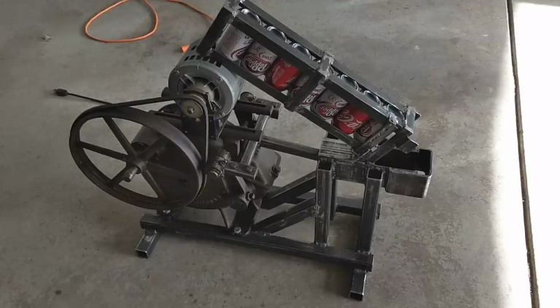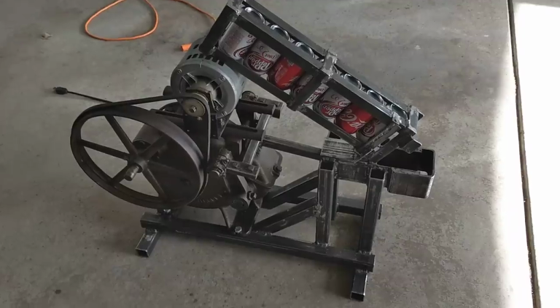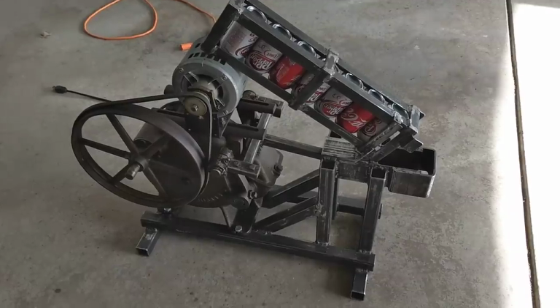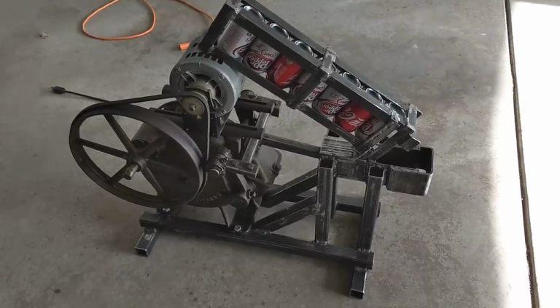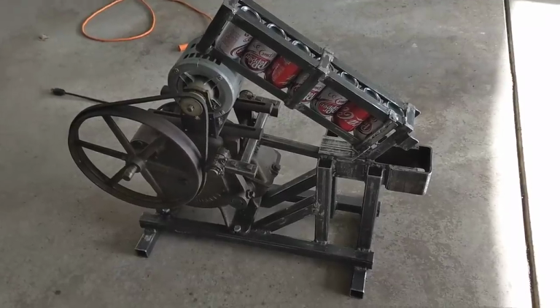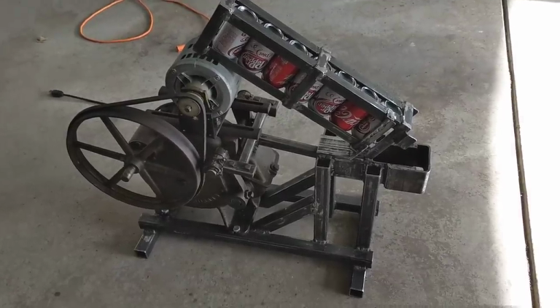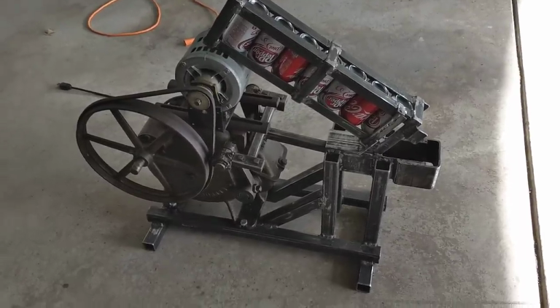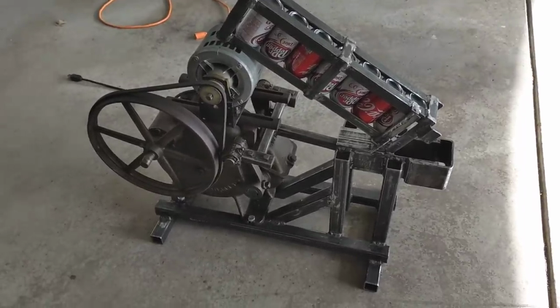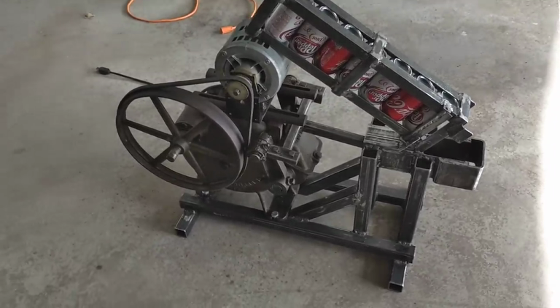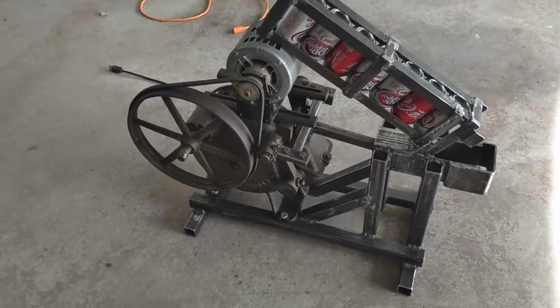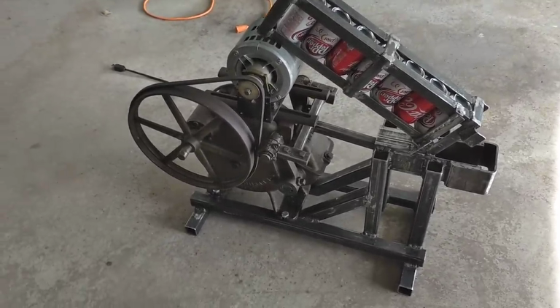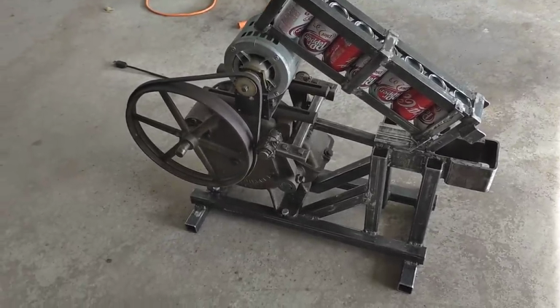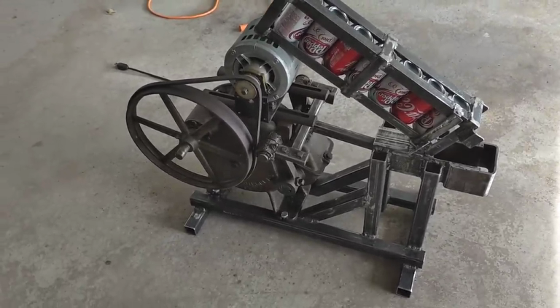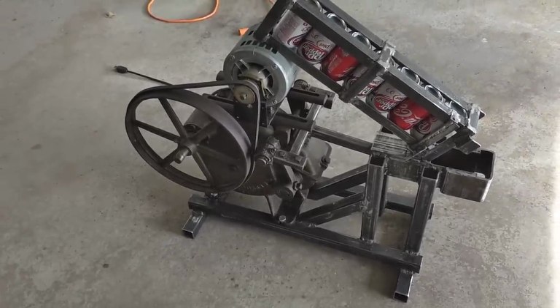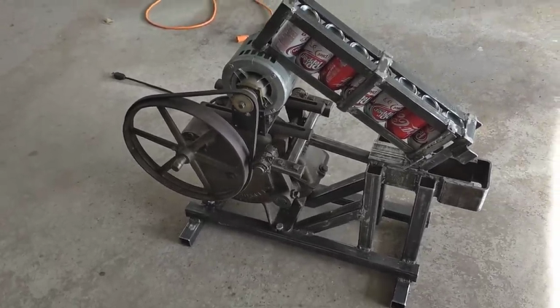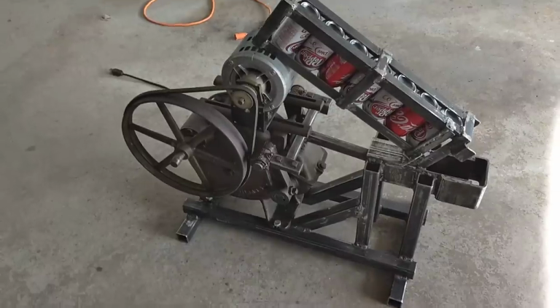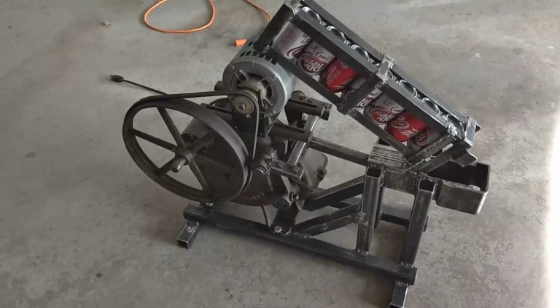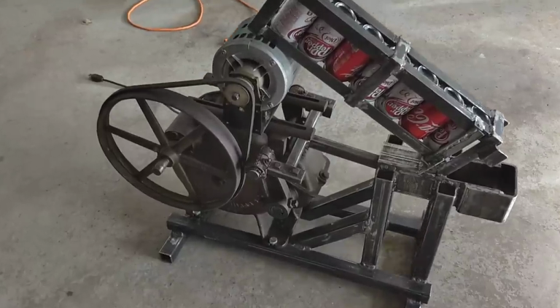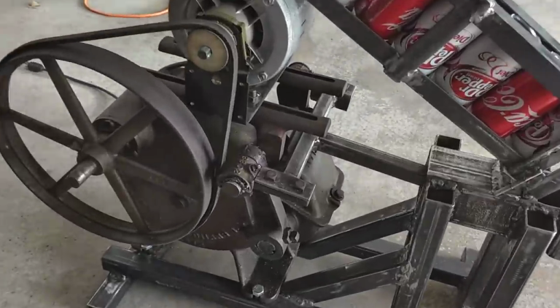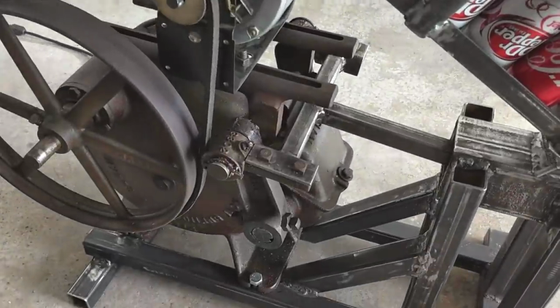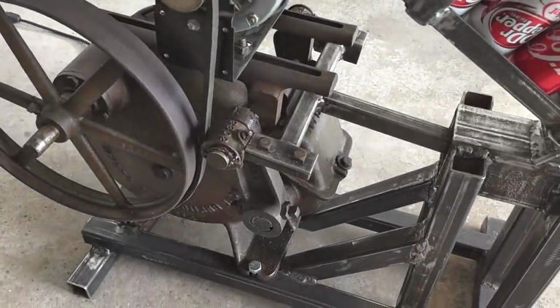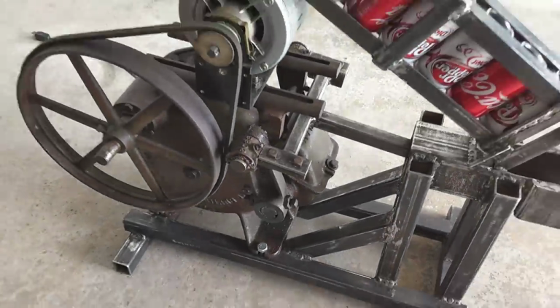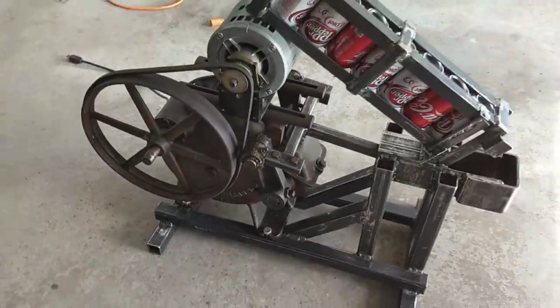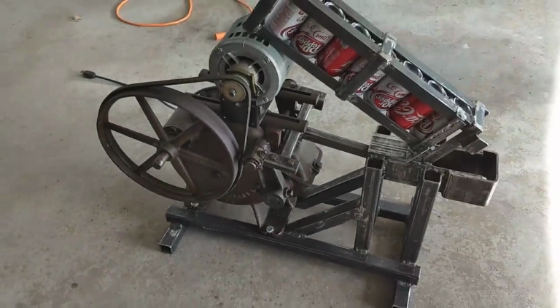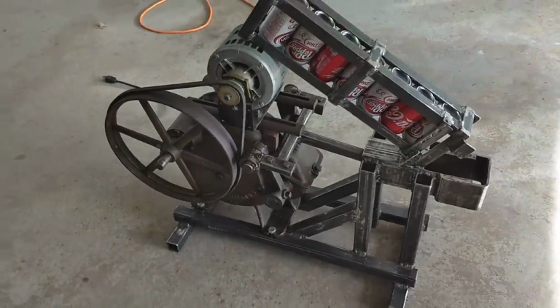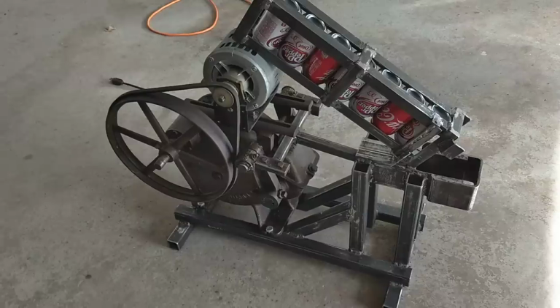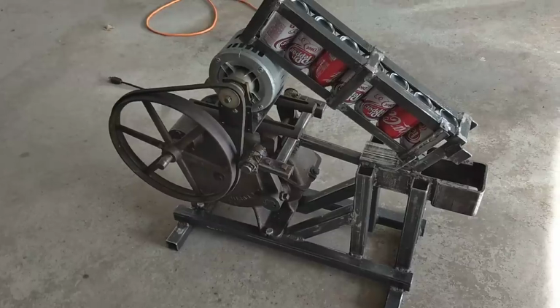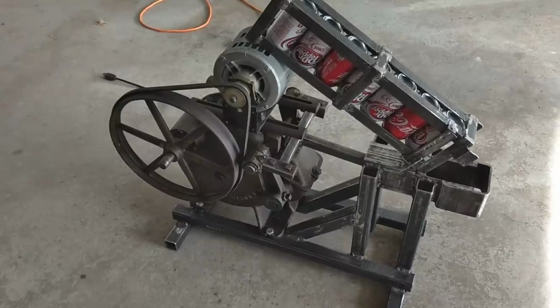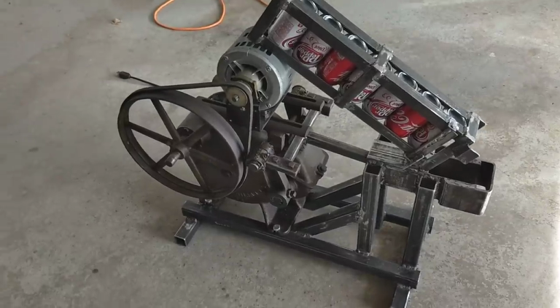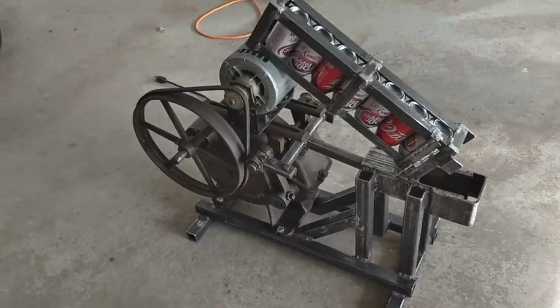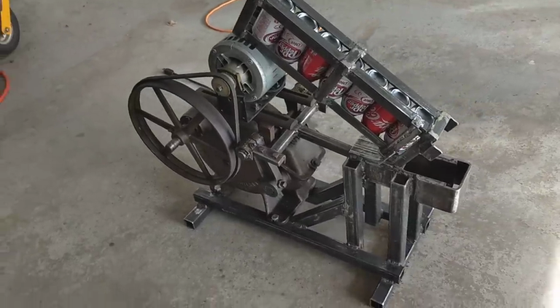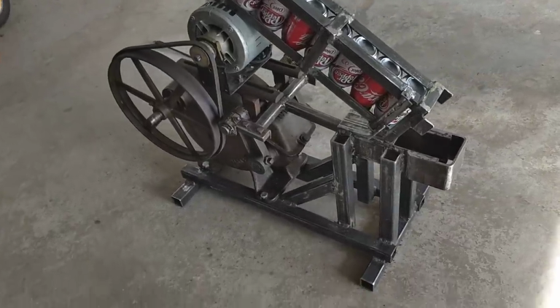Here is my can crusher I made. I made it out of an old pump jack, which had vertical motion on the arms here, but I had to take it apart and redo it to make it go more horizontal for my can crusher.